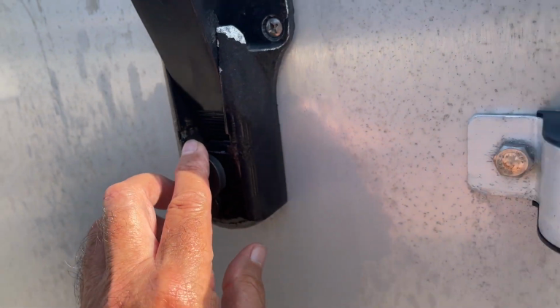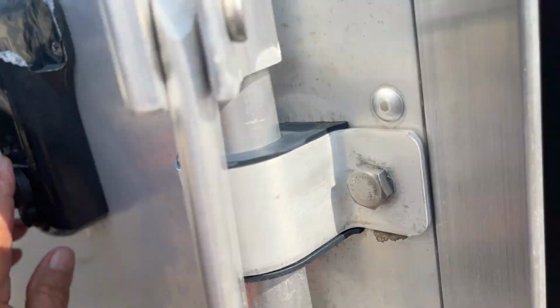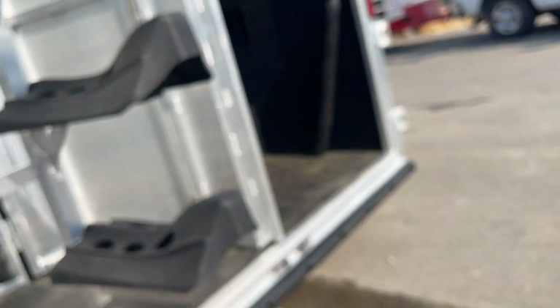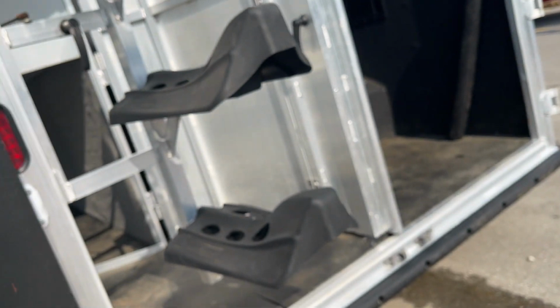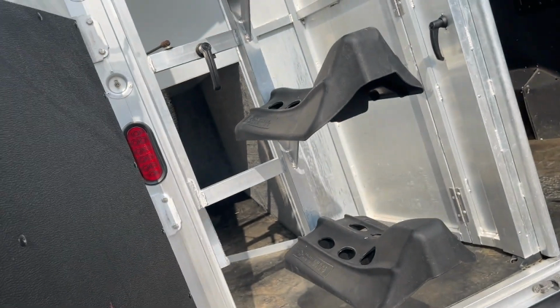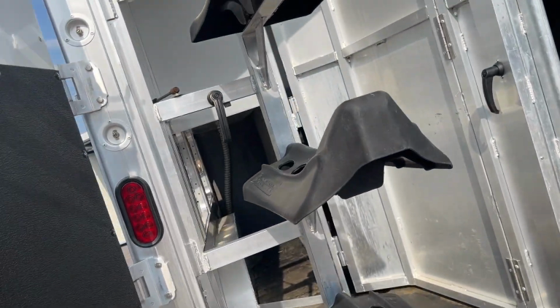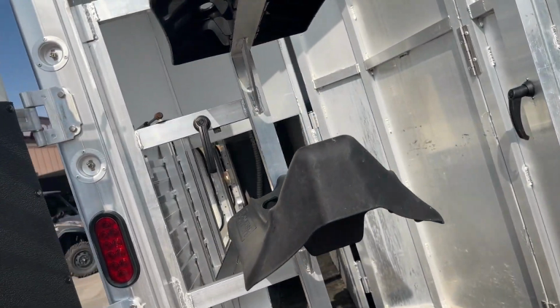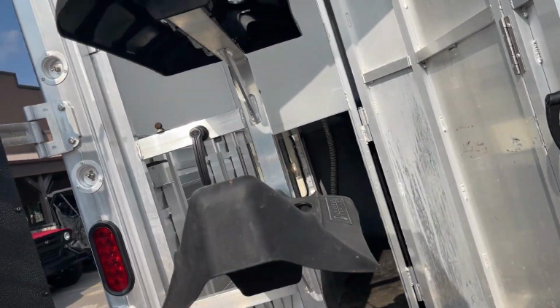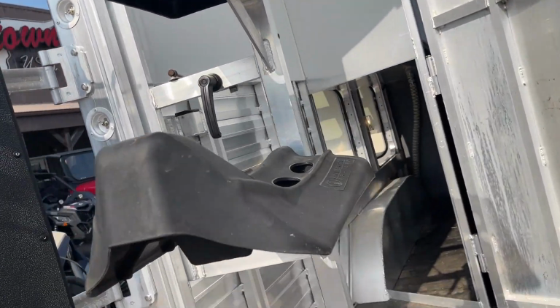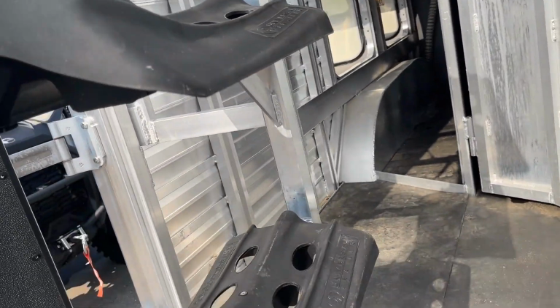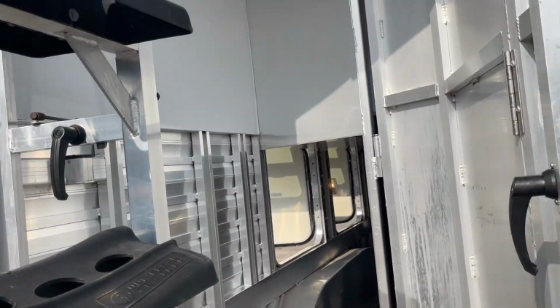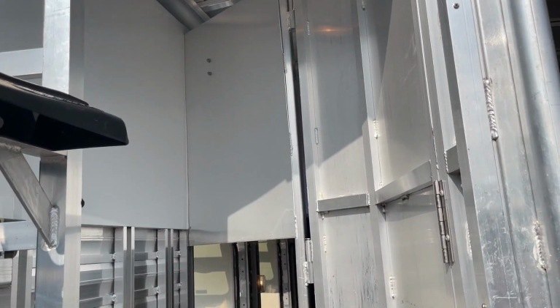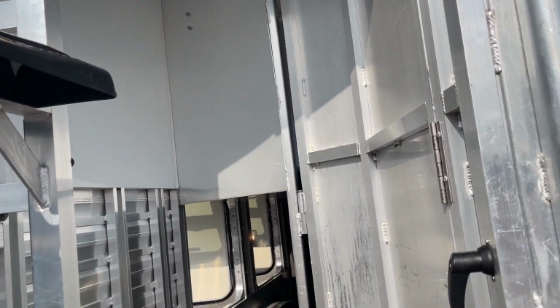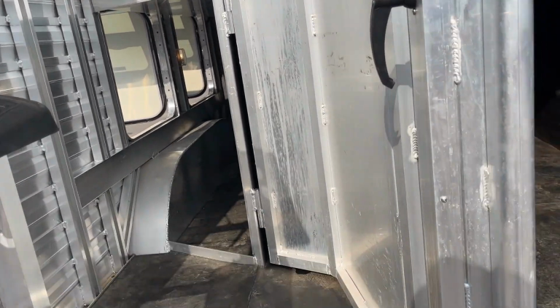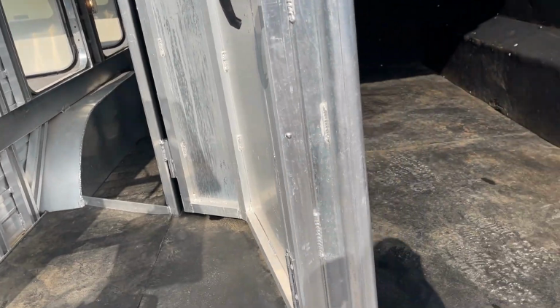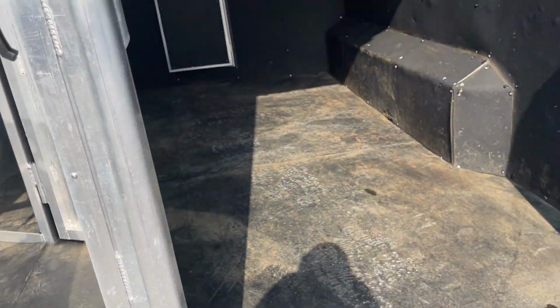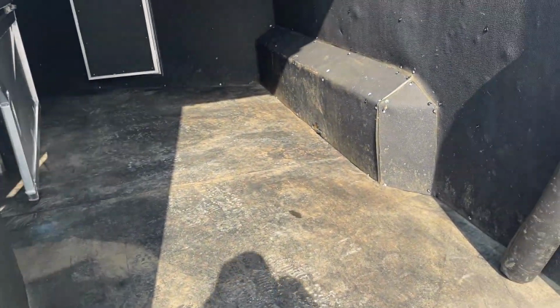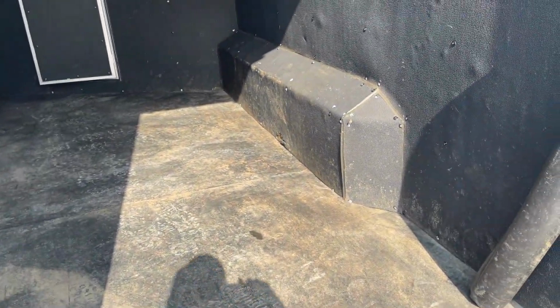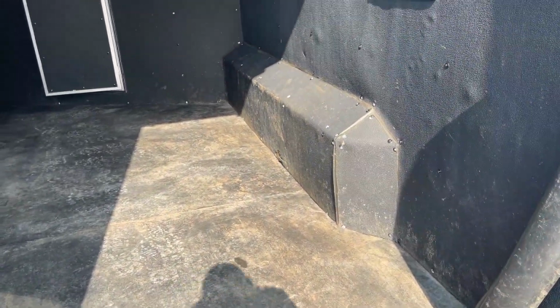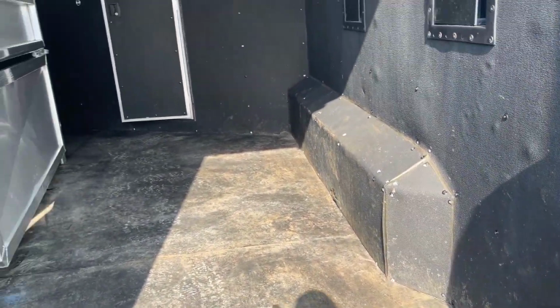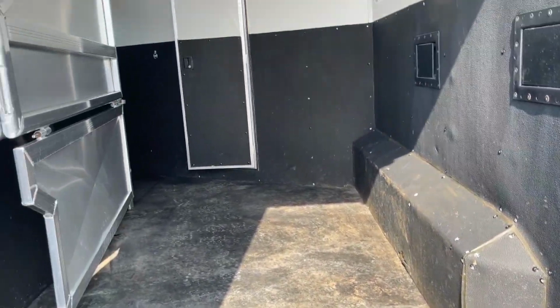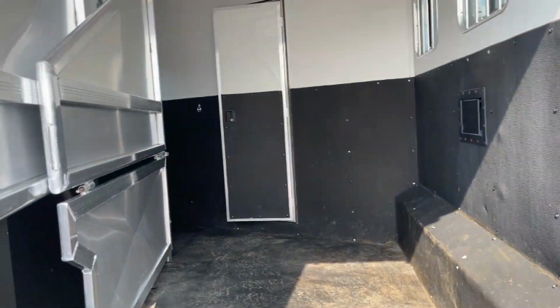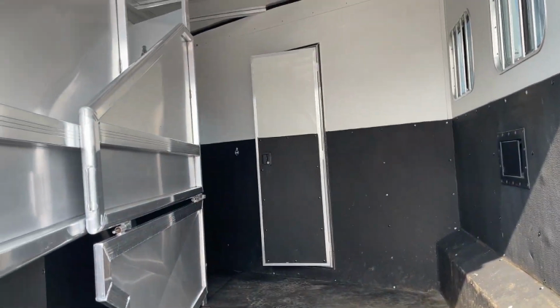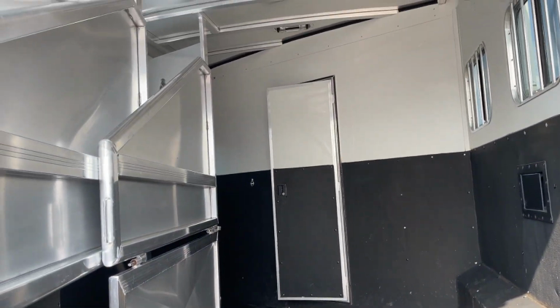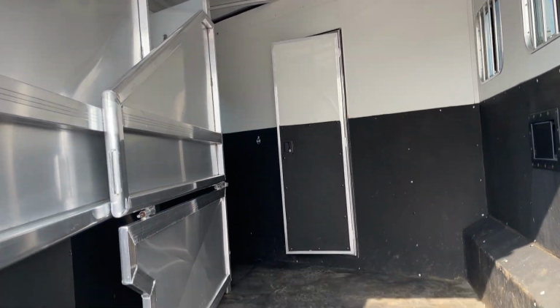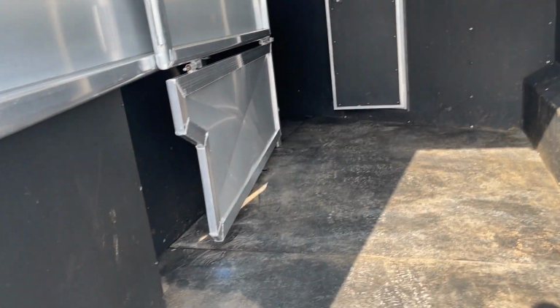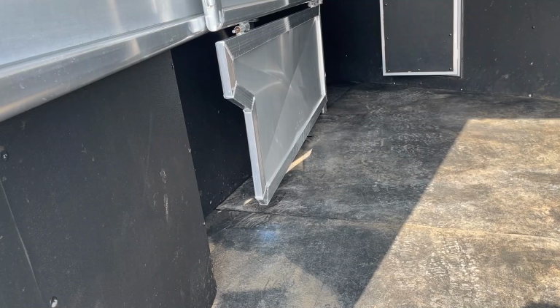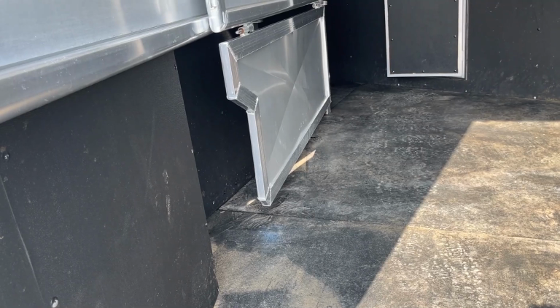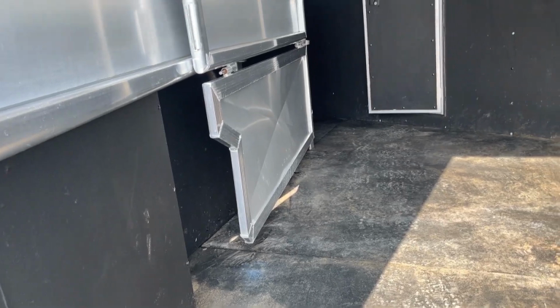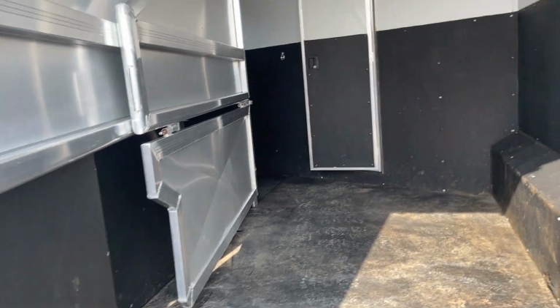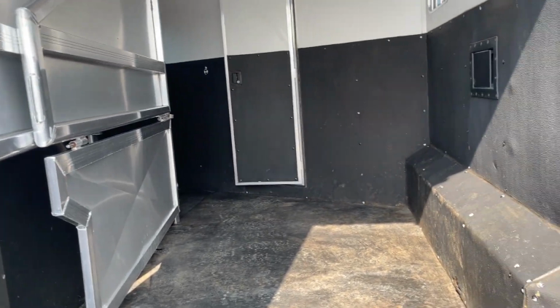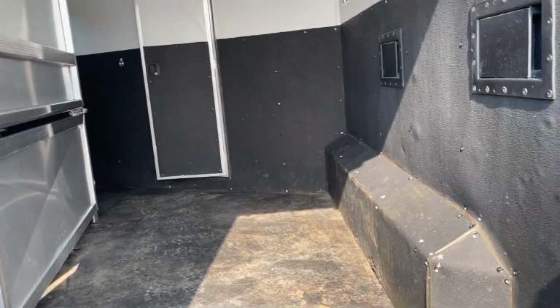The entire trailer has swing-out saddle racks, collapsed rear tack, double wall, rubber lined, full stud divider.